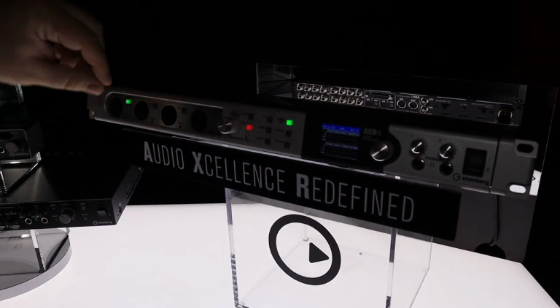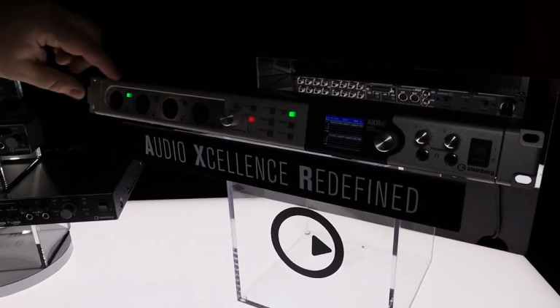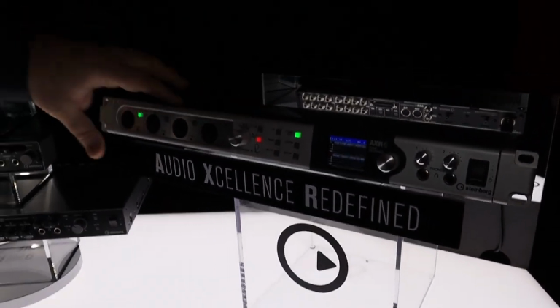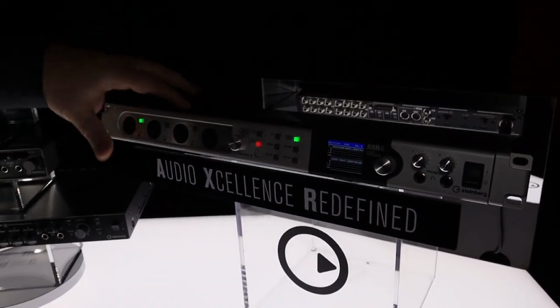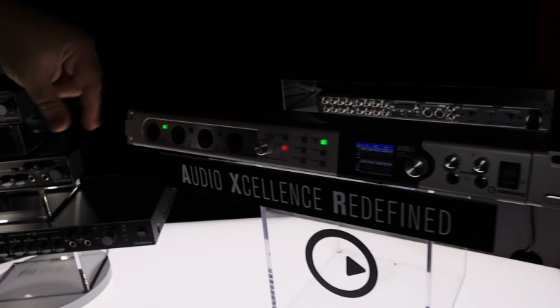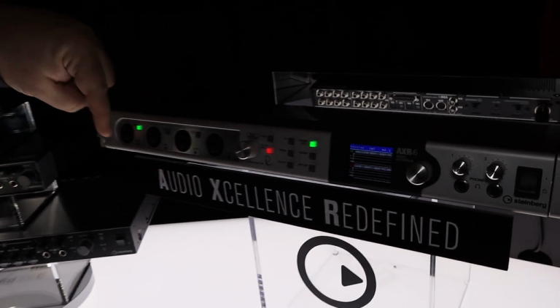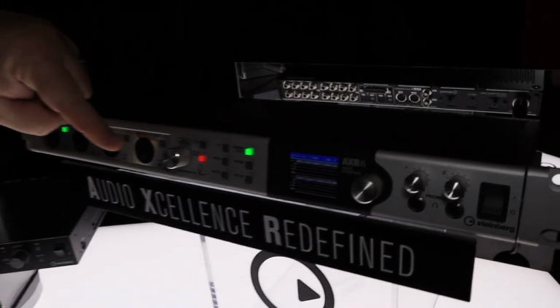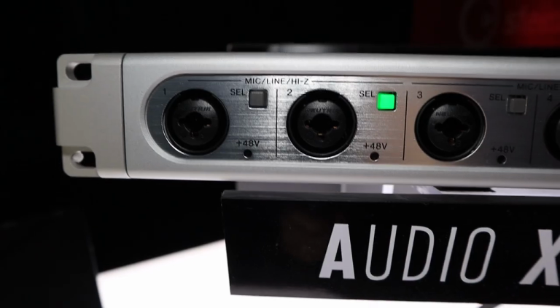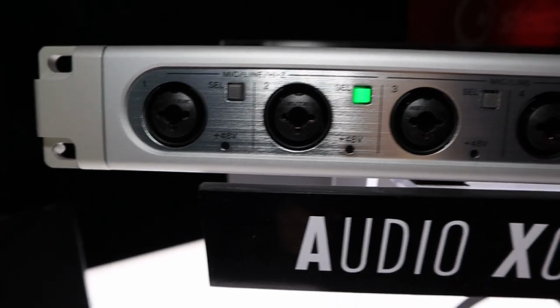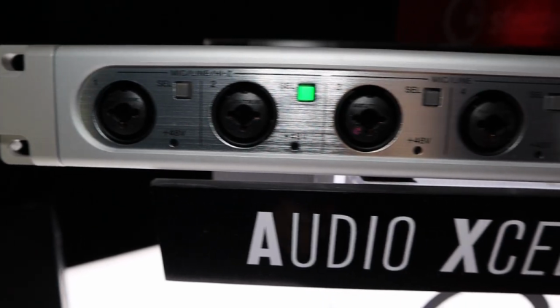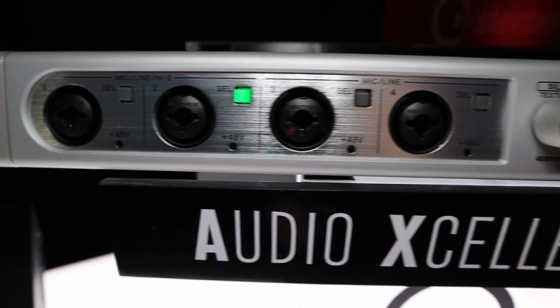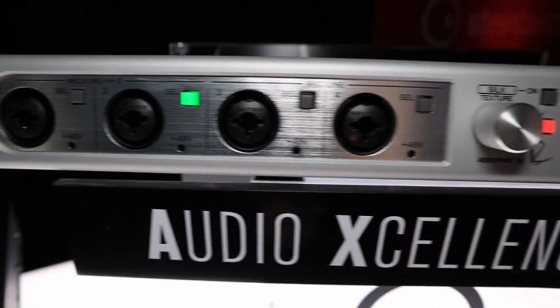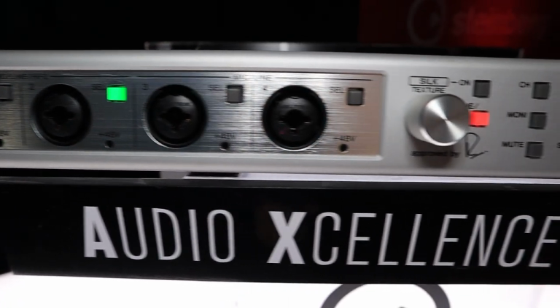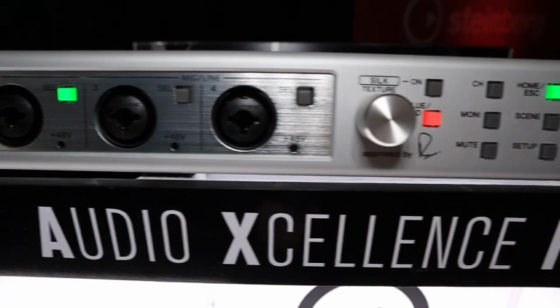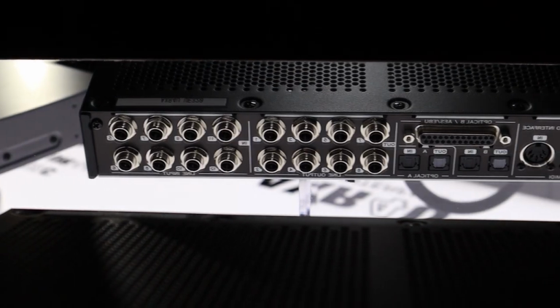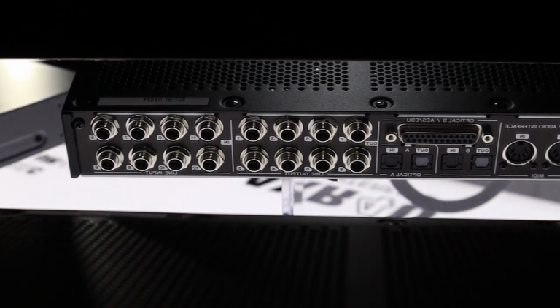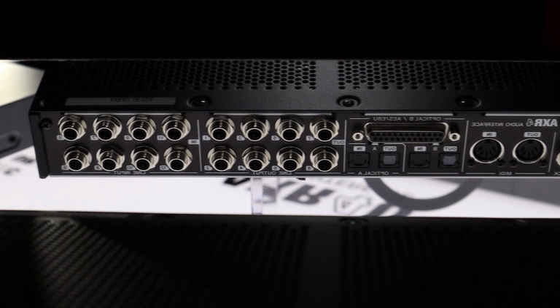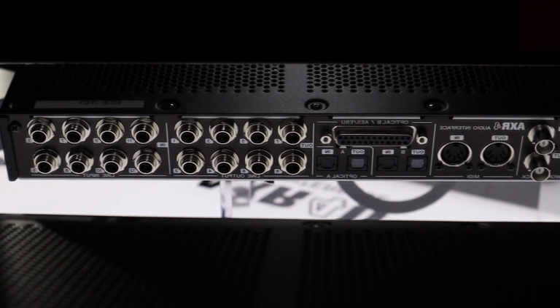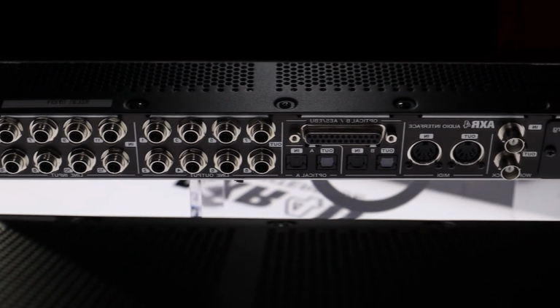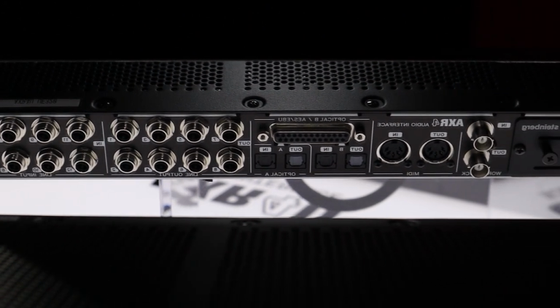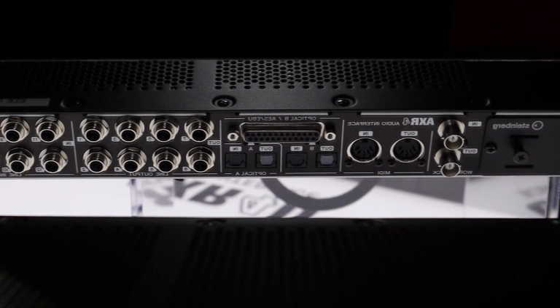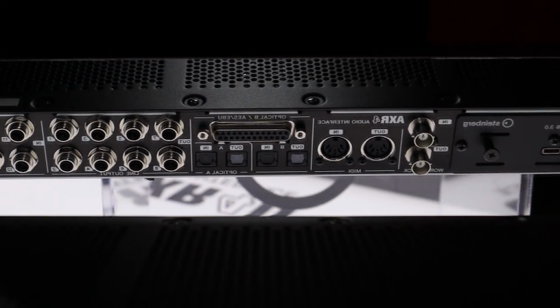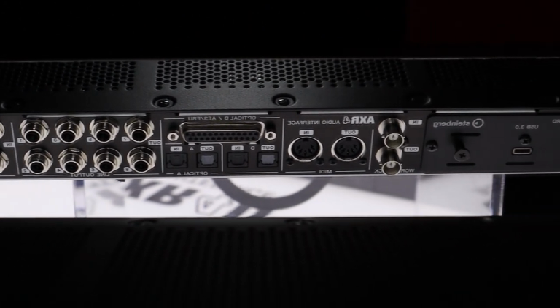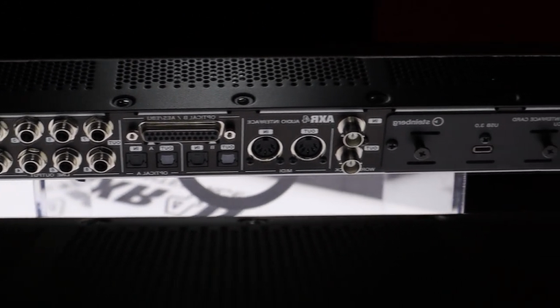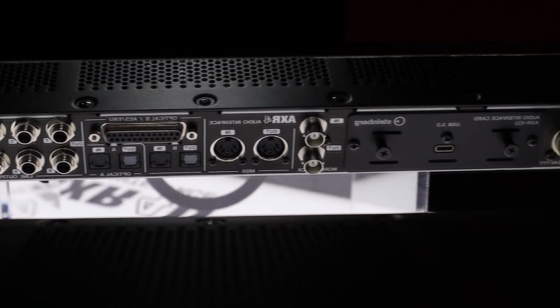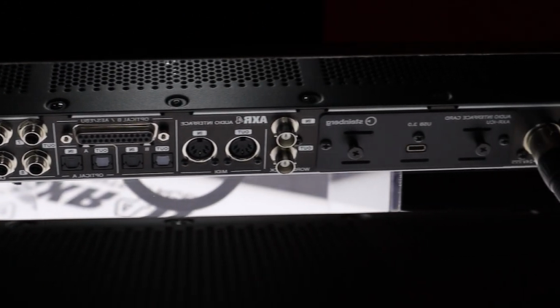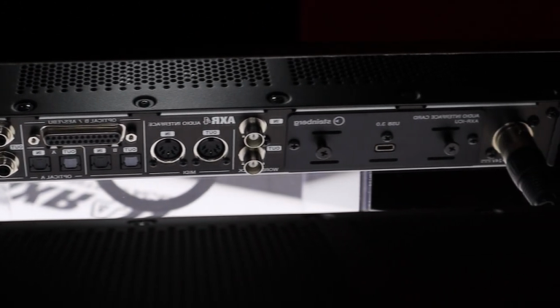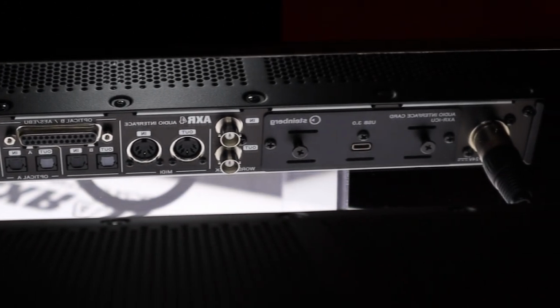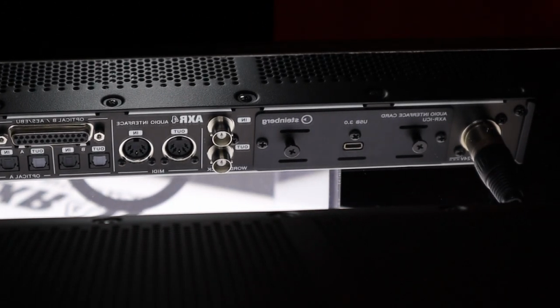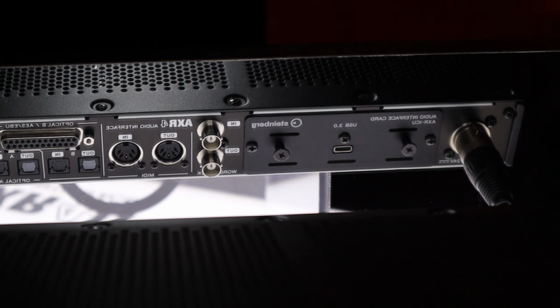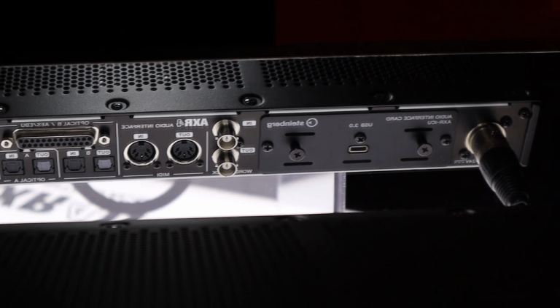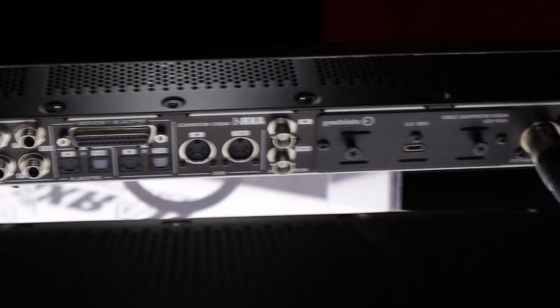This is an audio interface that has four mic pres. In addition to that, you might be able to see in the mirror here, eight analog inputs. So you have 12 analog inputs, eight outputs. You have ADAT, AES, MIDI, and word clock.